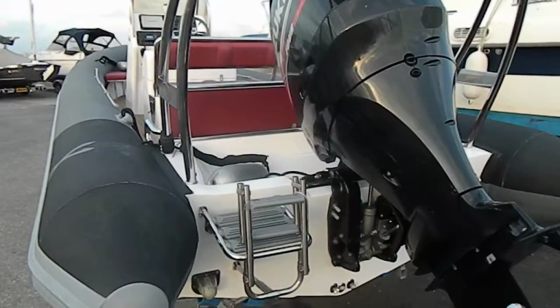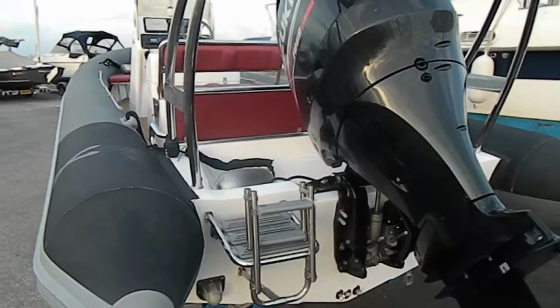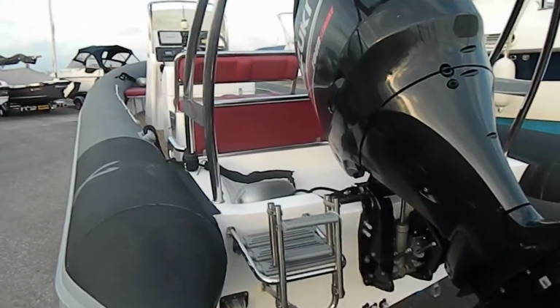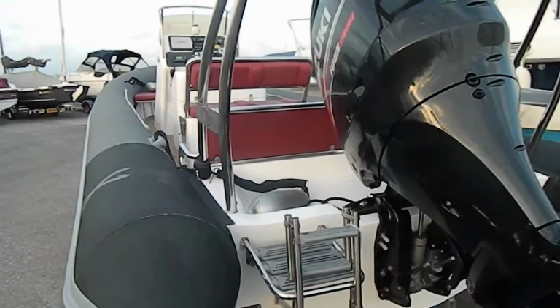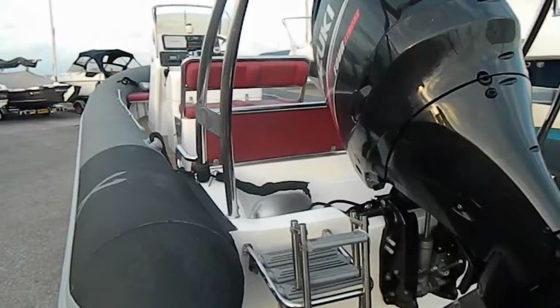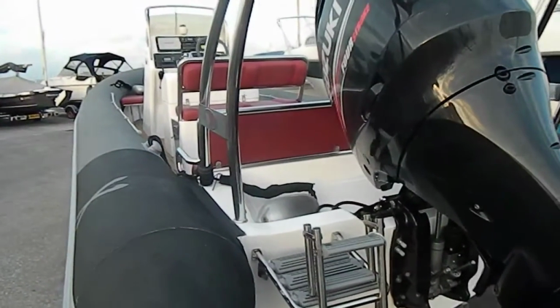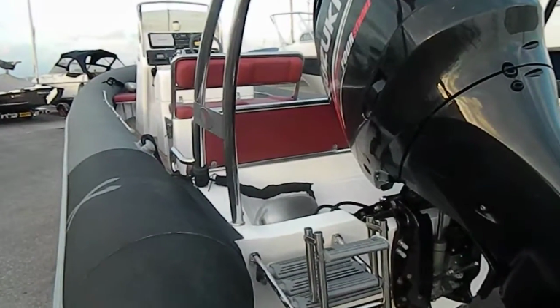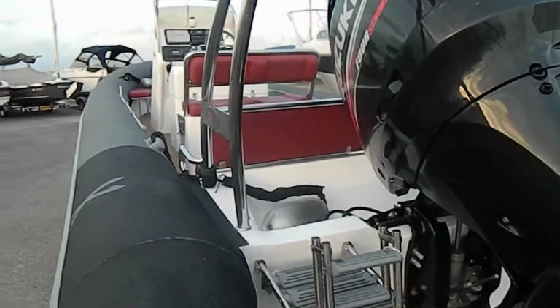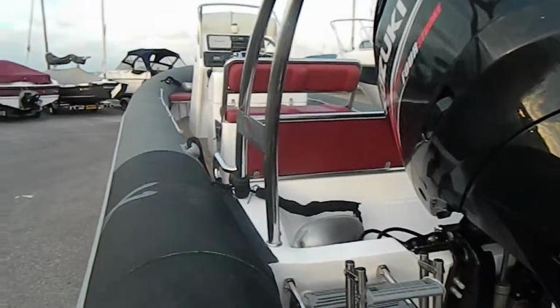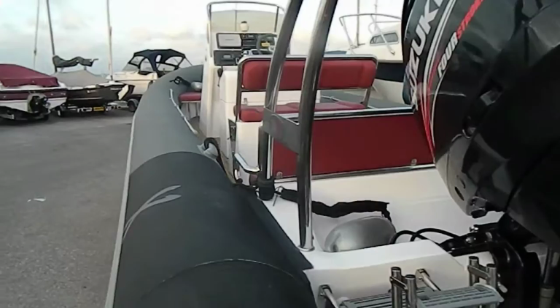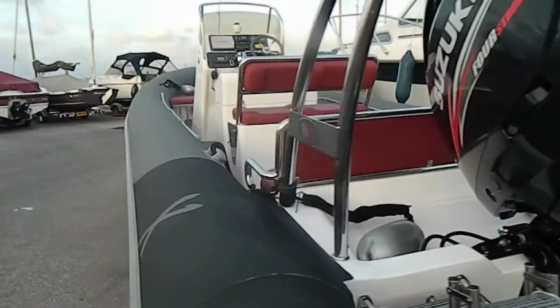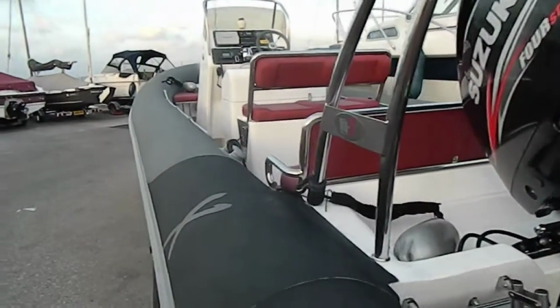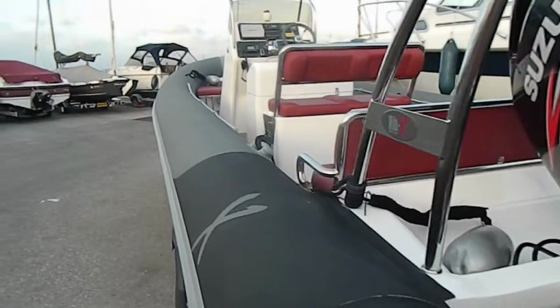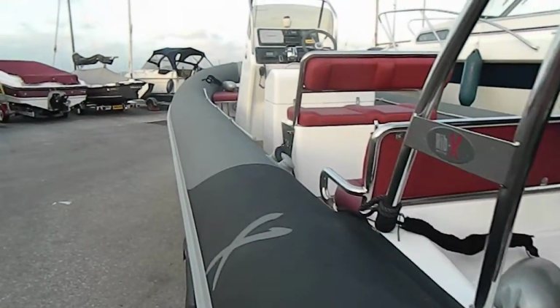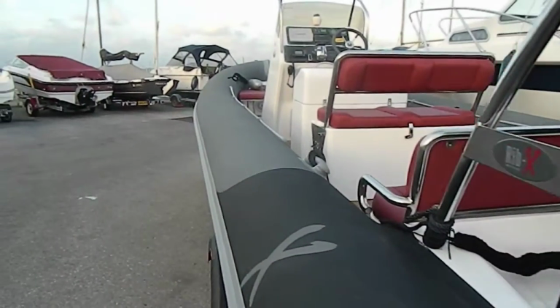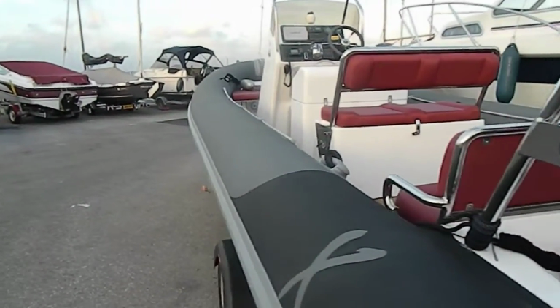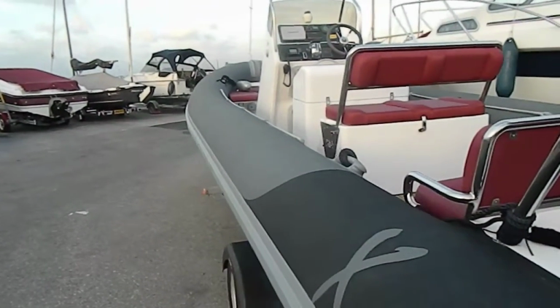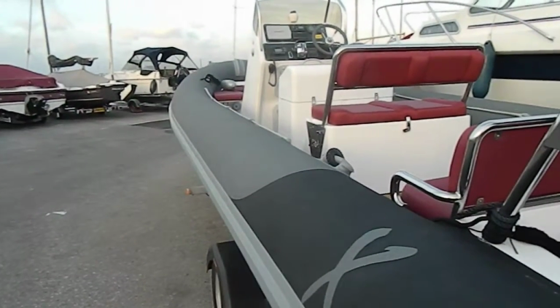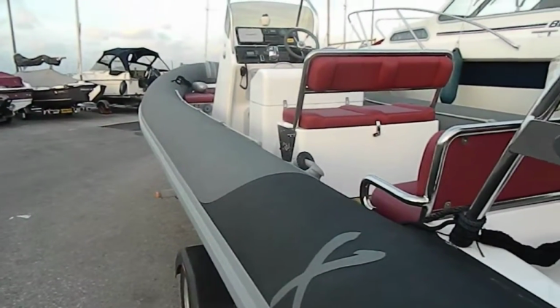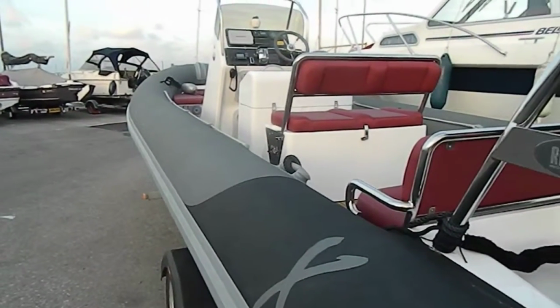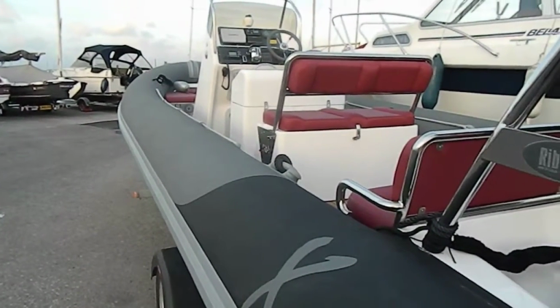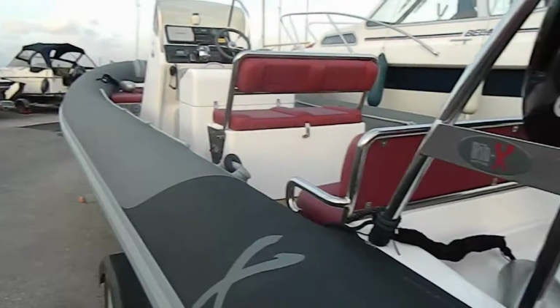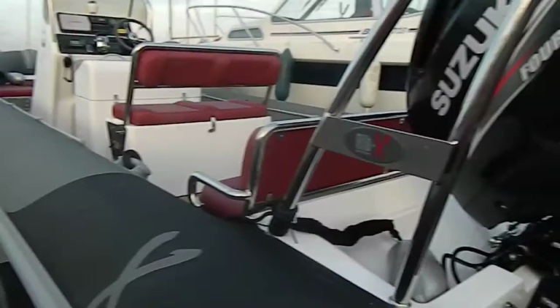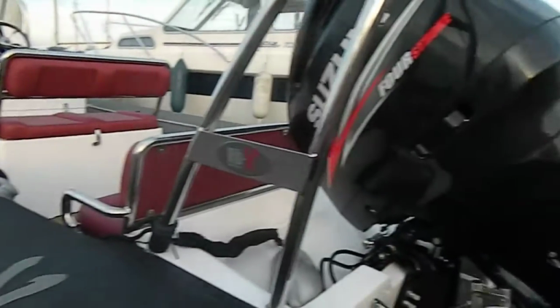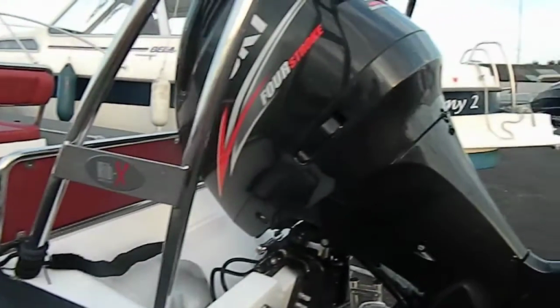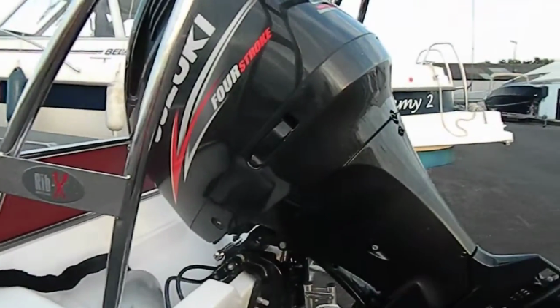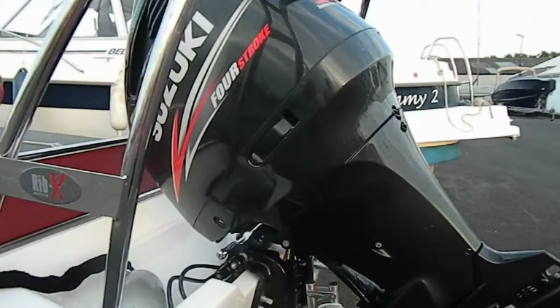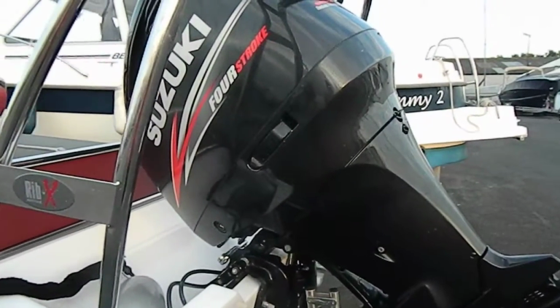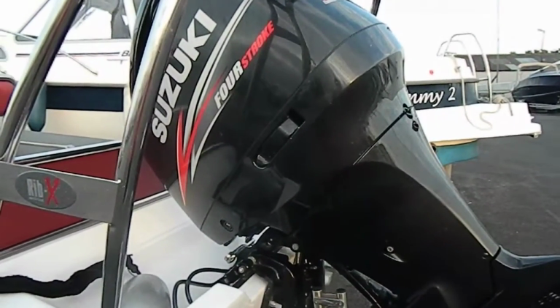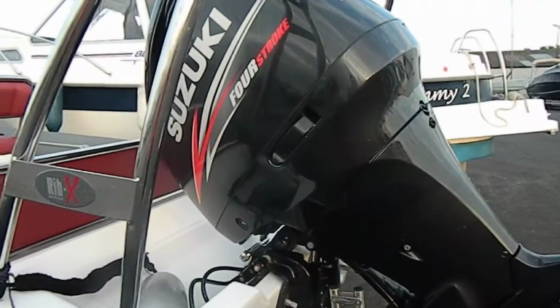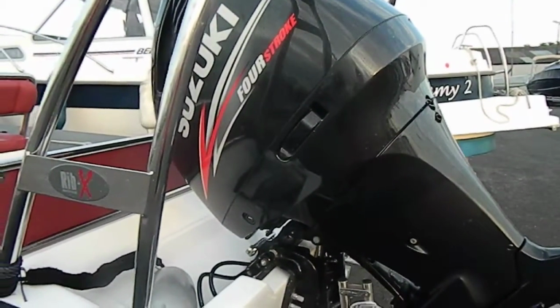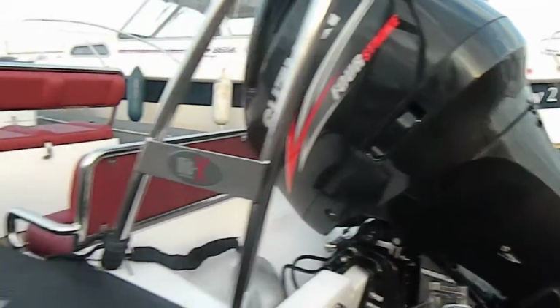Hello, this is David from Boatshed Hailing. Today we're looking at this Ripper X-Explorer, 7.6m in length, fitted with a Suzuki 250 horsepower engine.